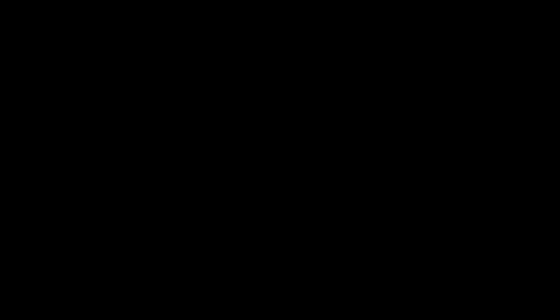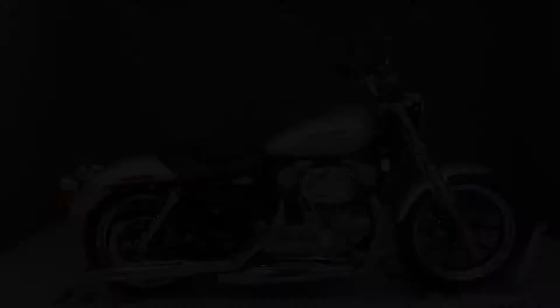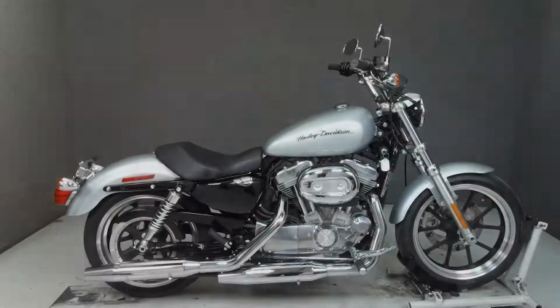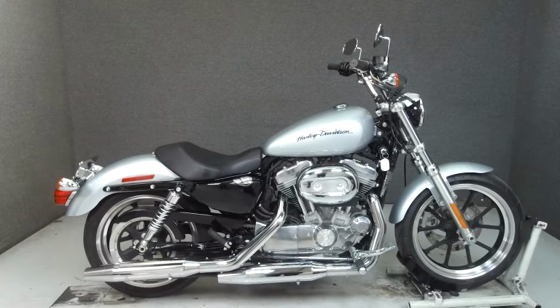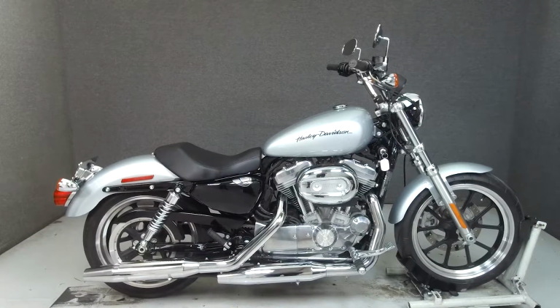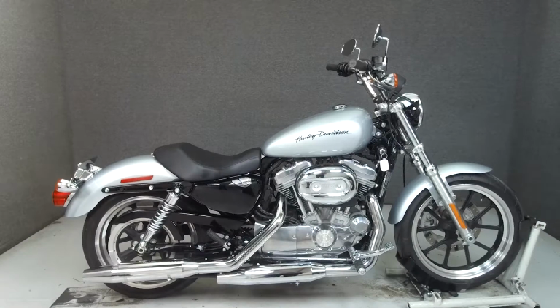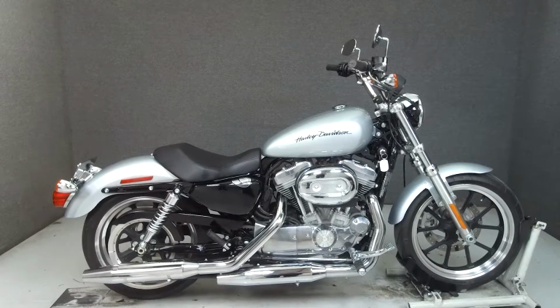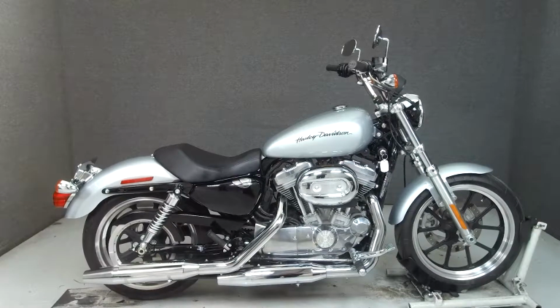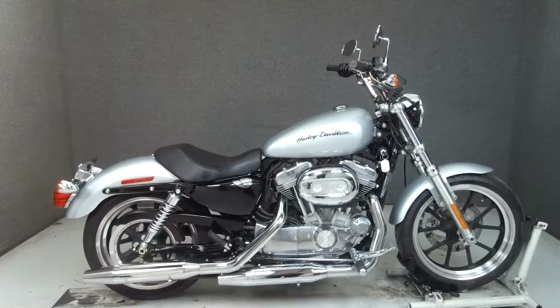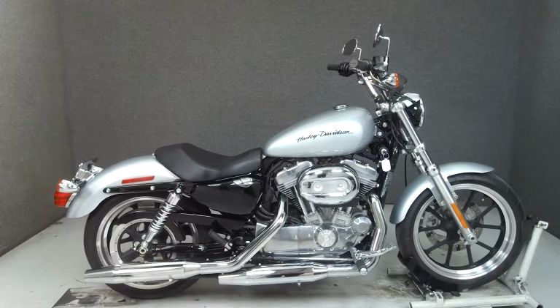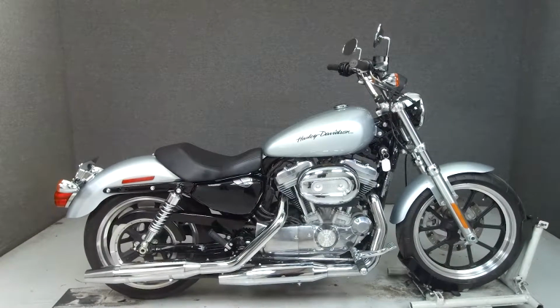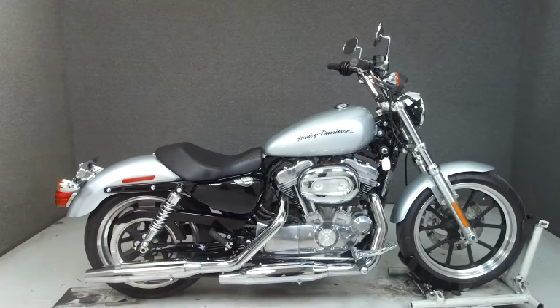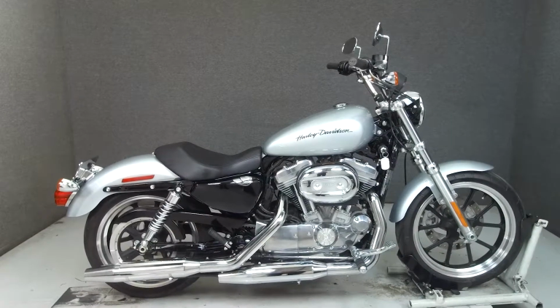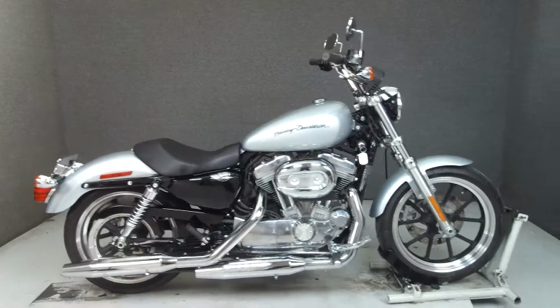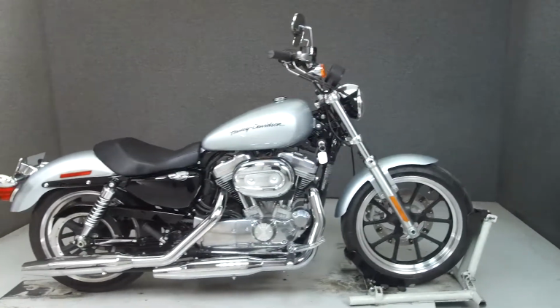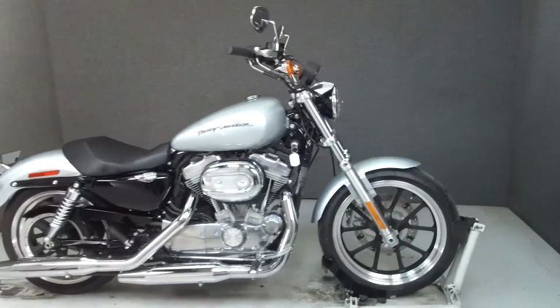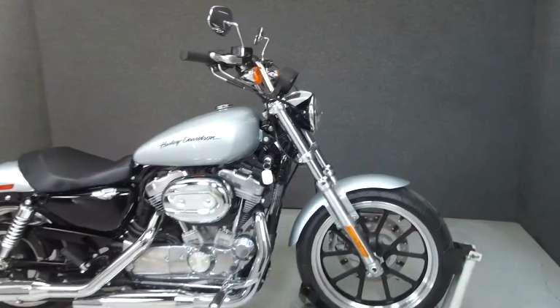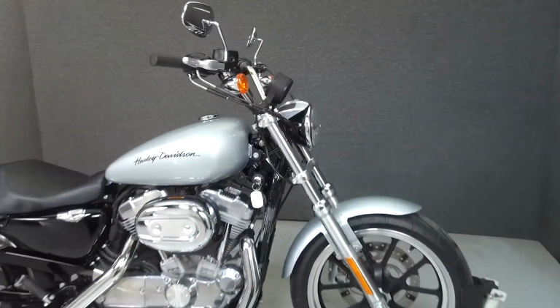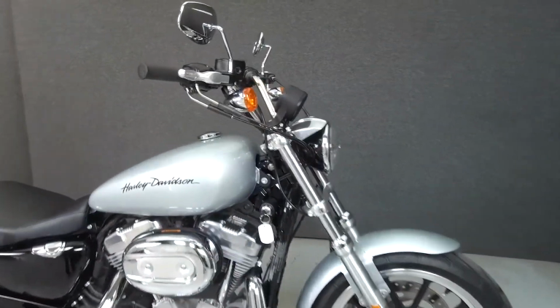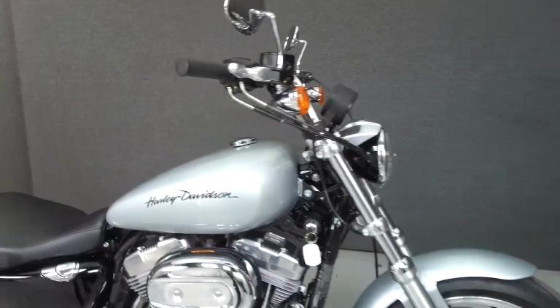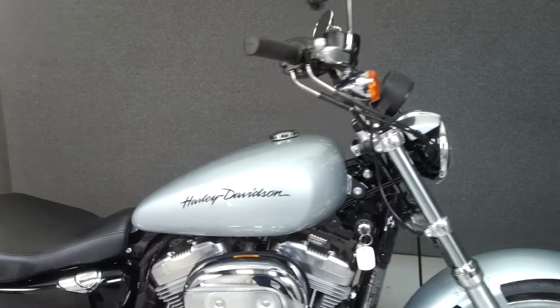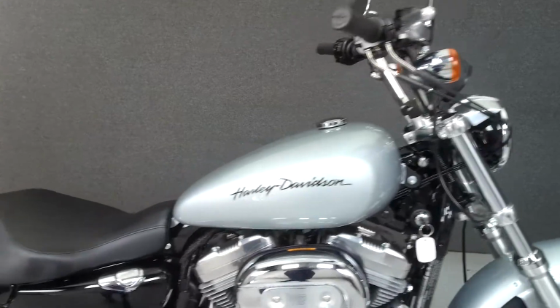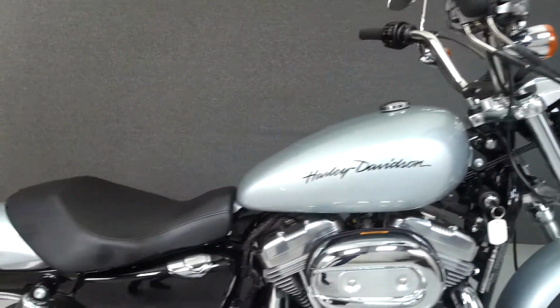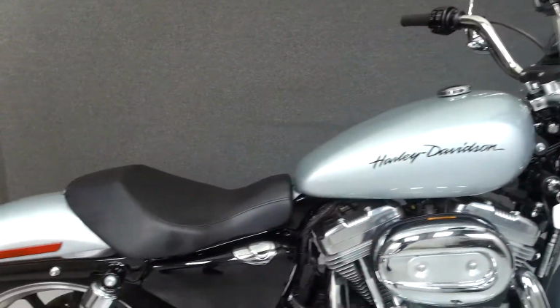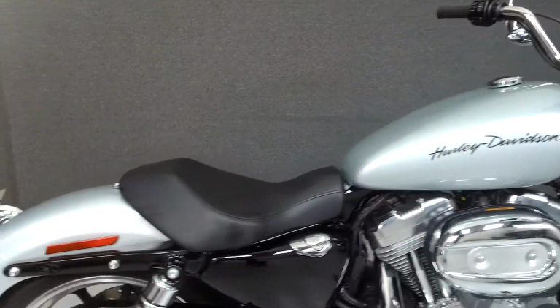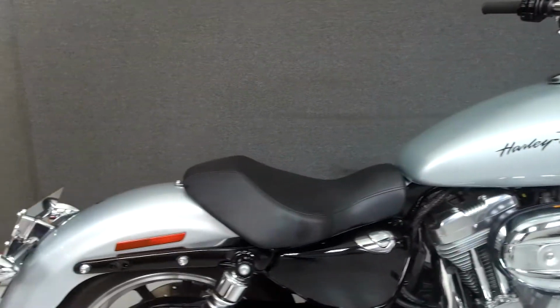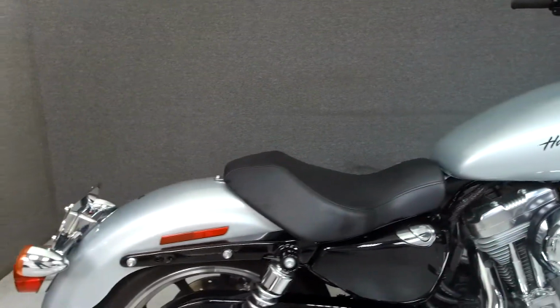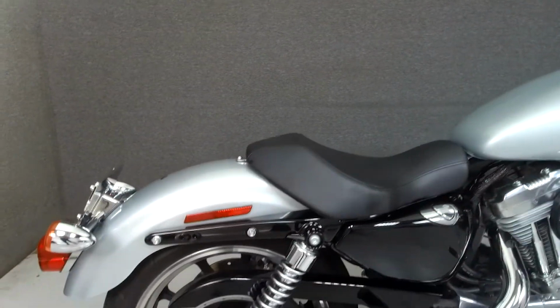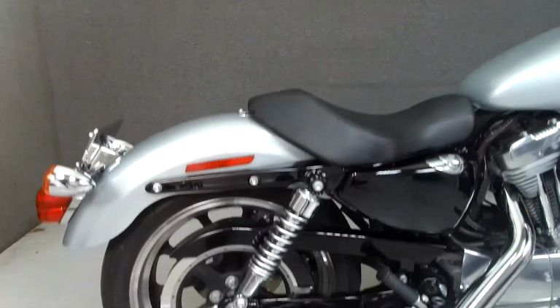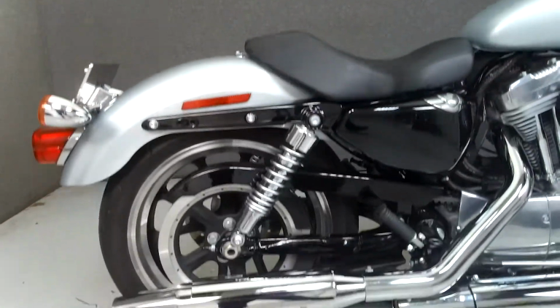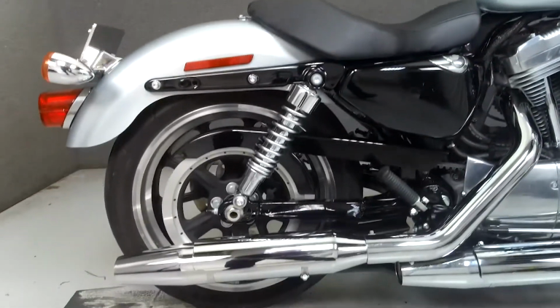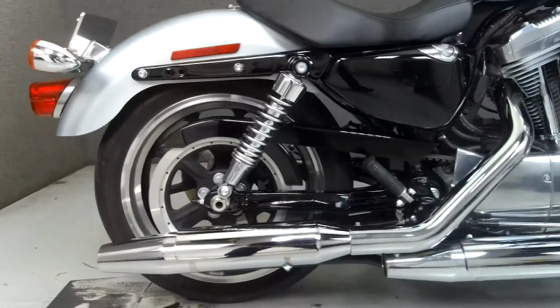Hey everyone, this is Keegan from National Powersports. Today we're taking a look at this 2014 Harley-Davidson Sportster 883 Low with 1,901 miles.